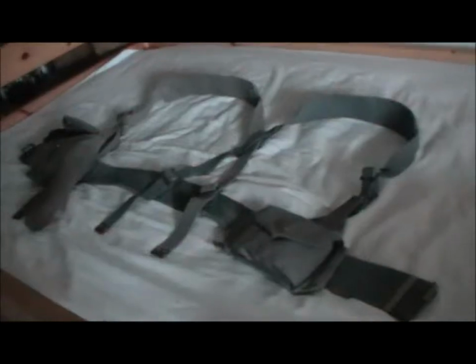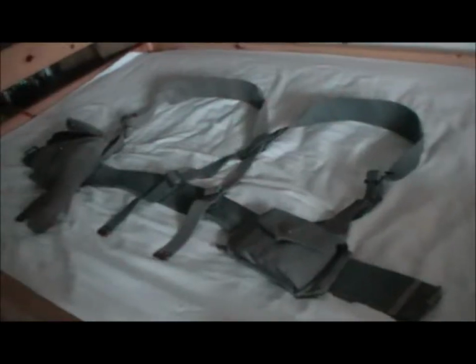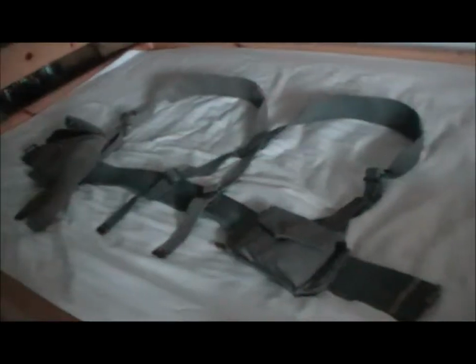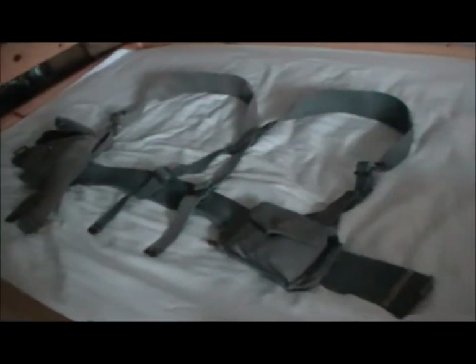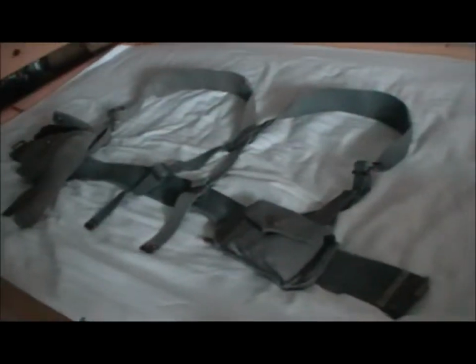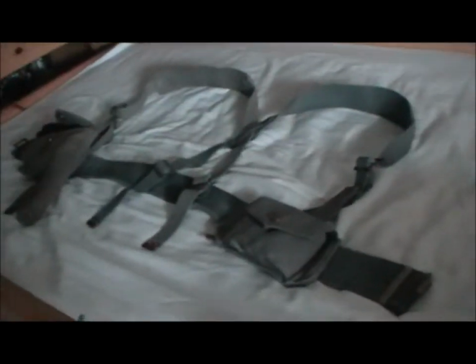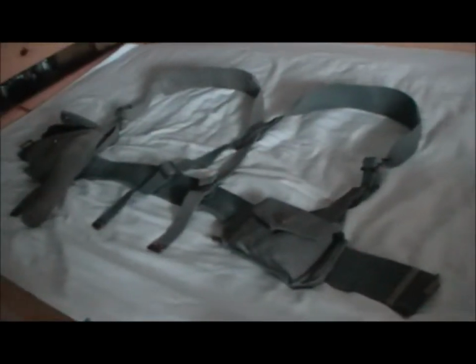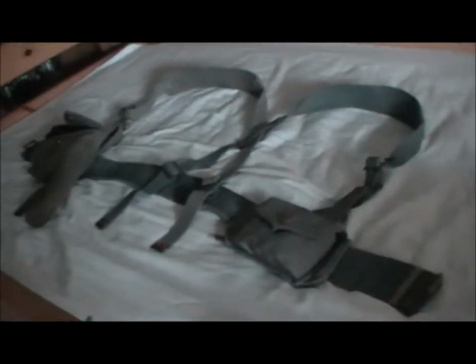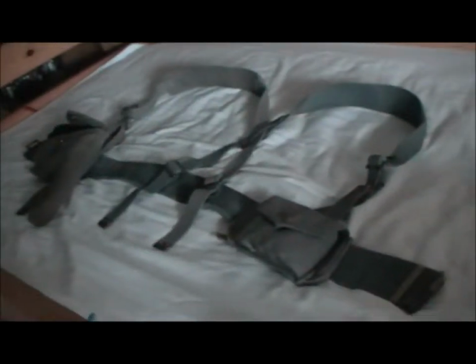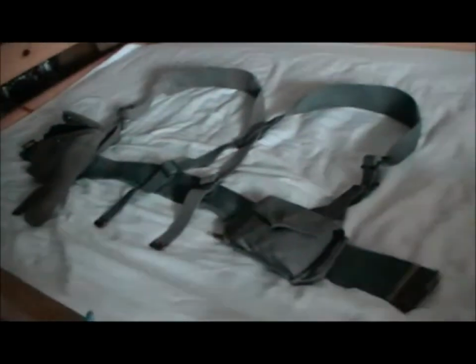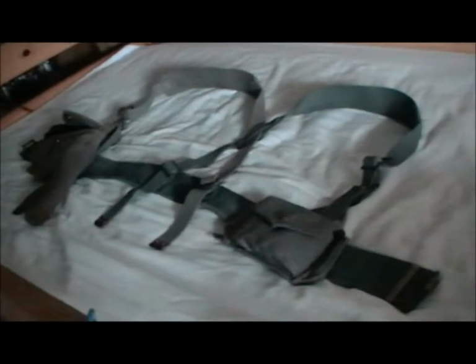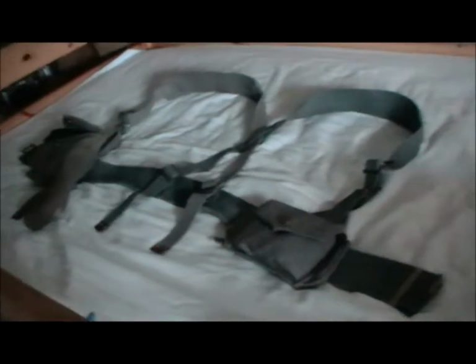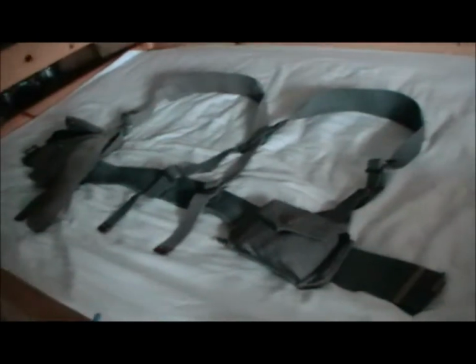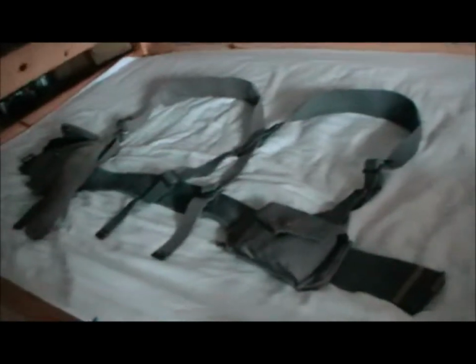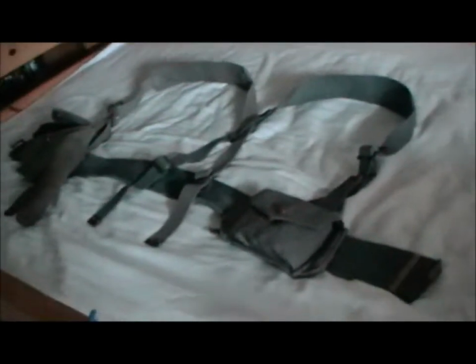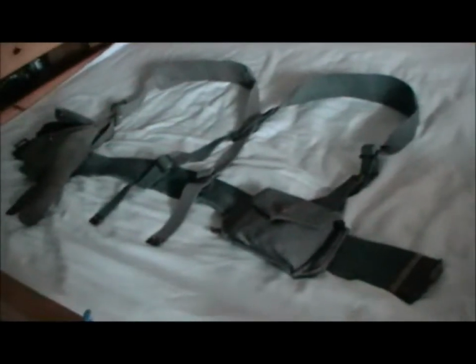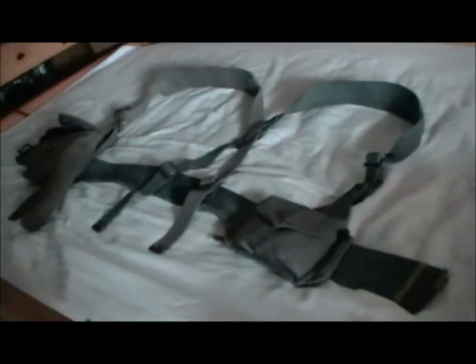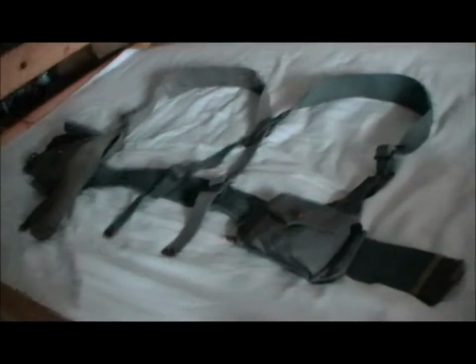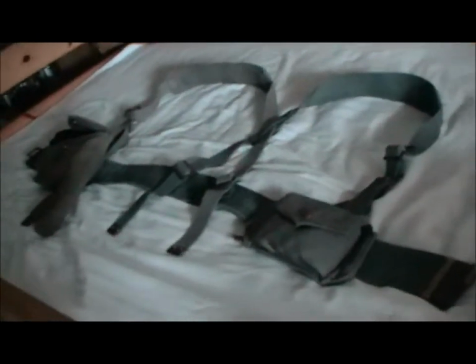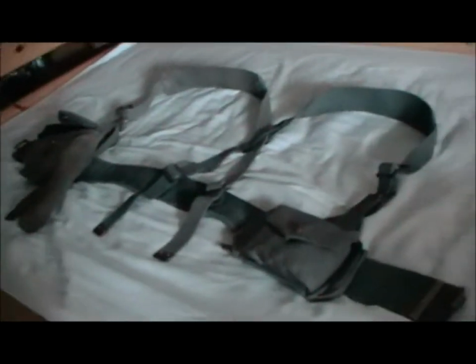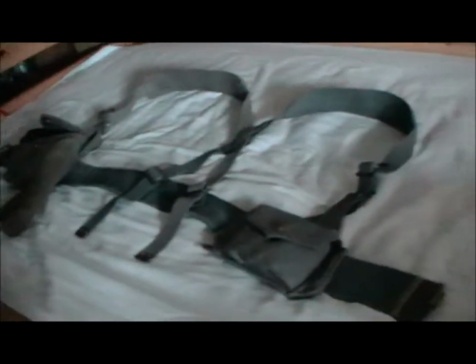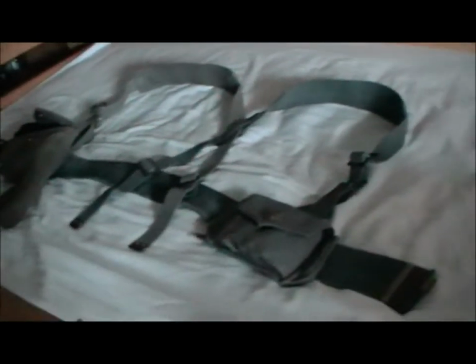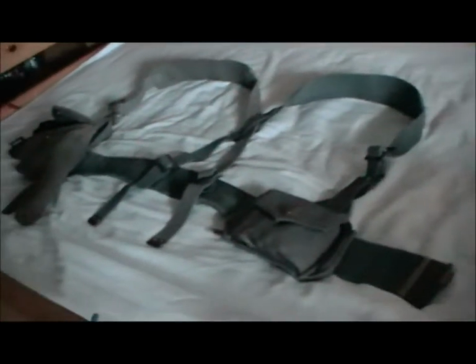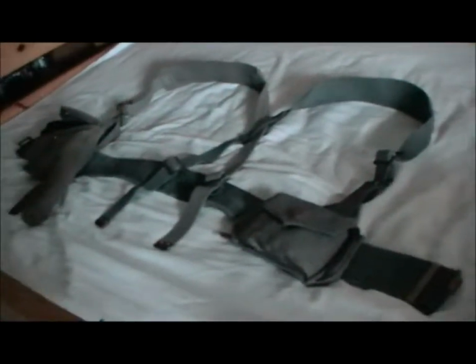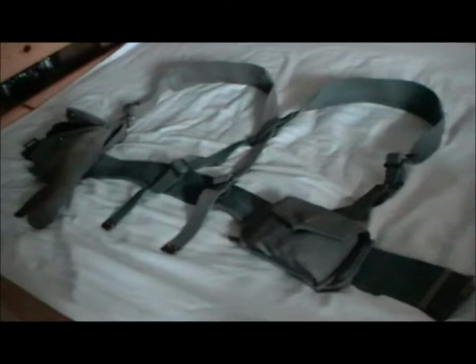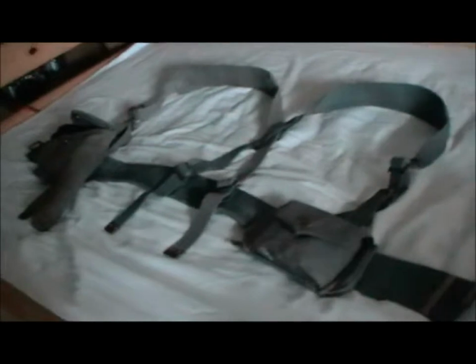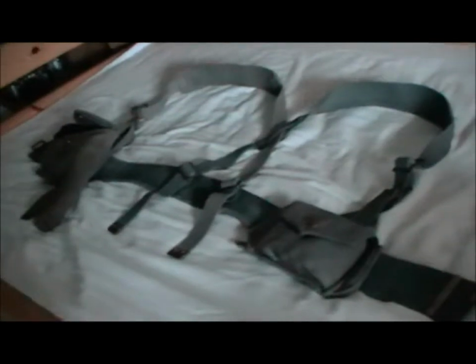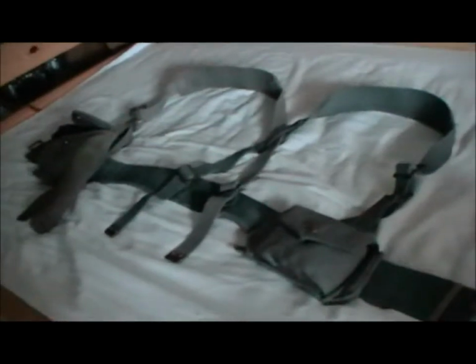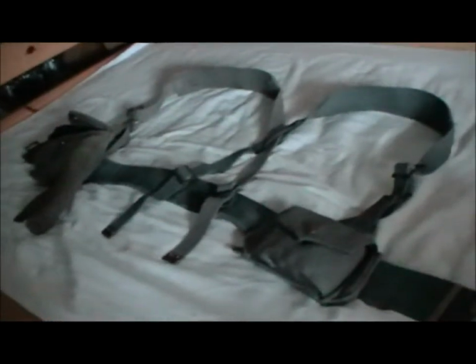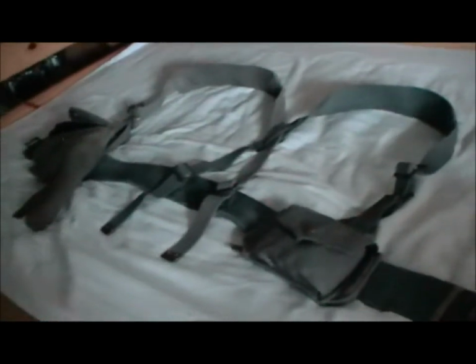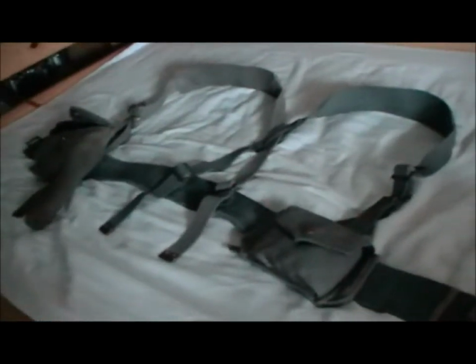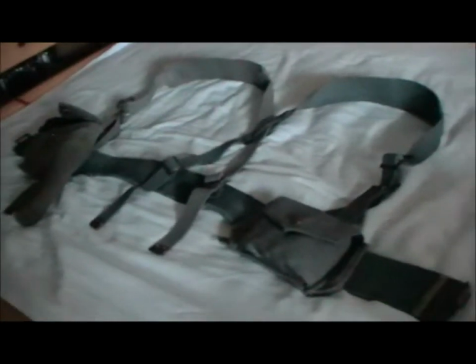Hi guys, I'm the British WB2 man and today I've got another RF kit video. This is part 8 now, so let's get started.